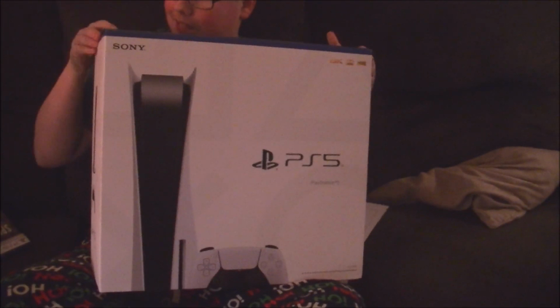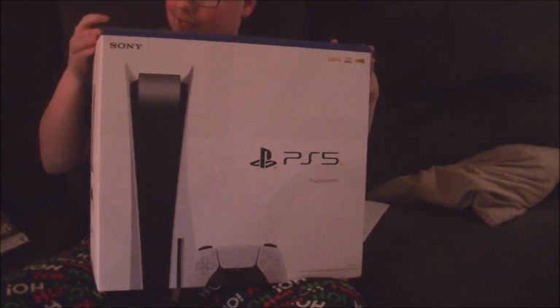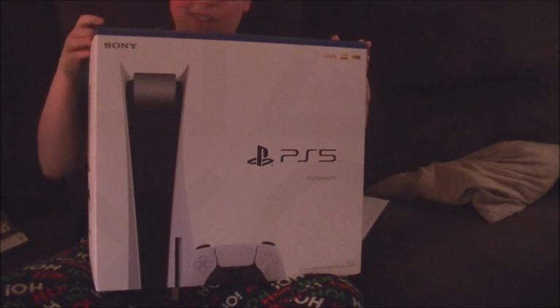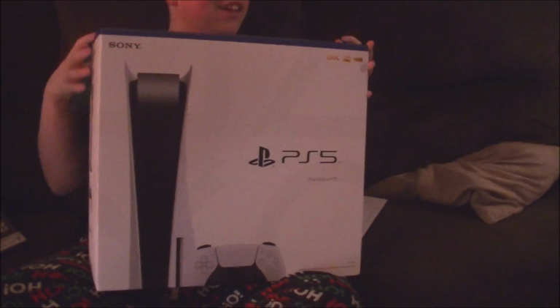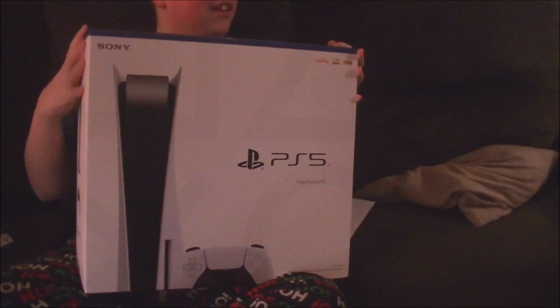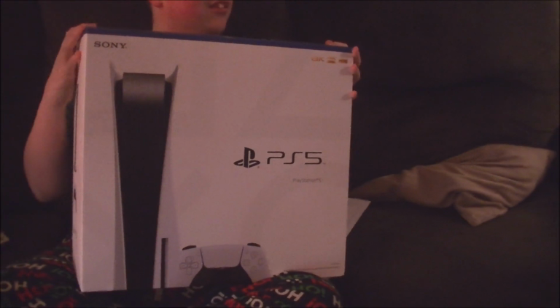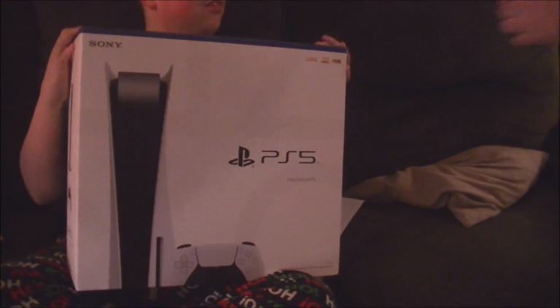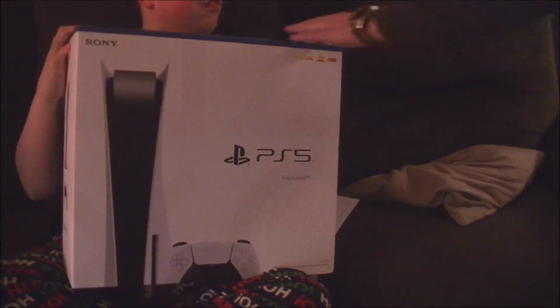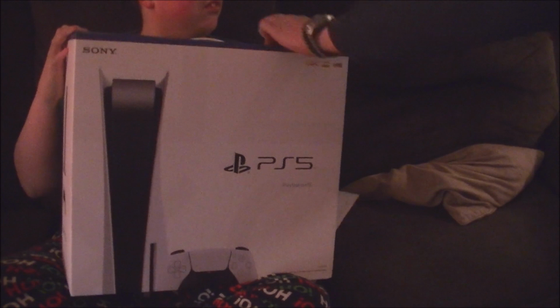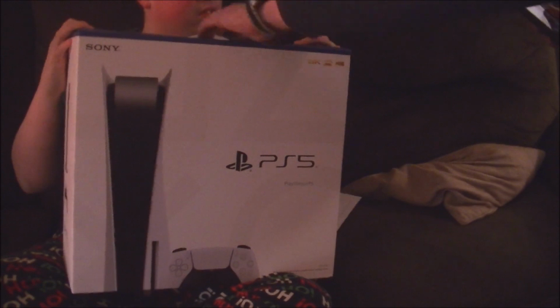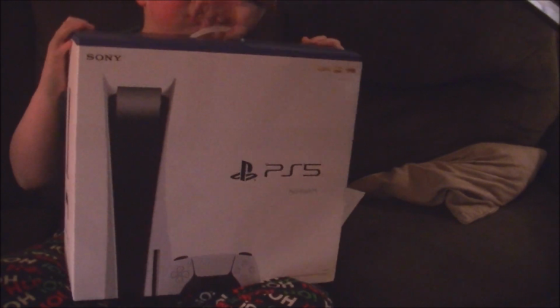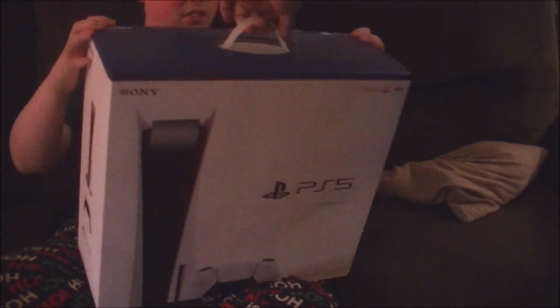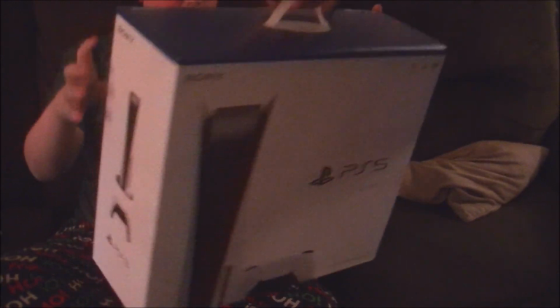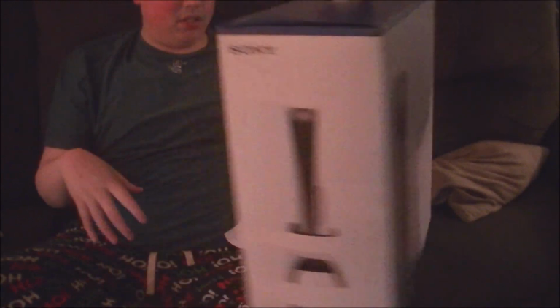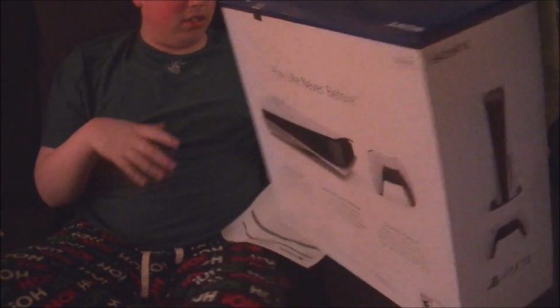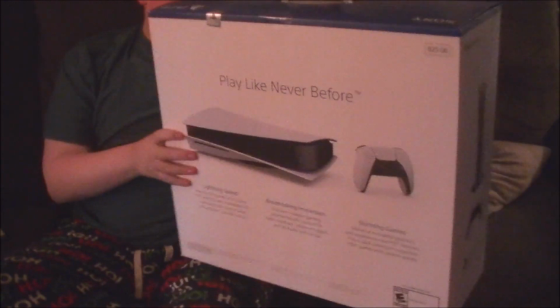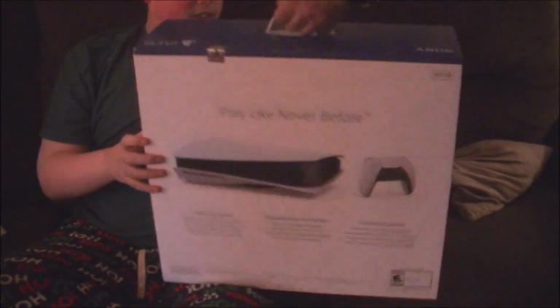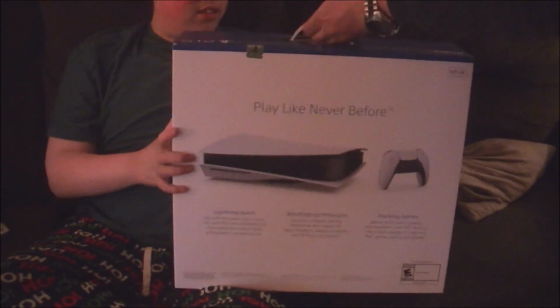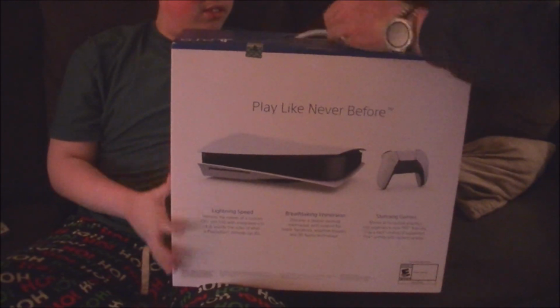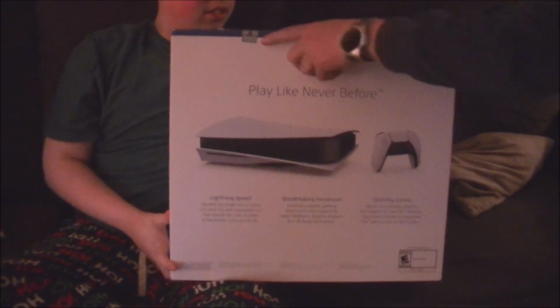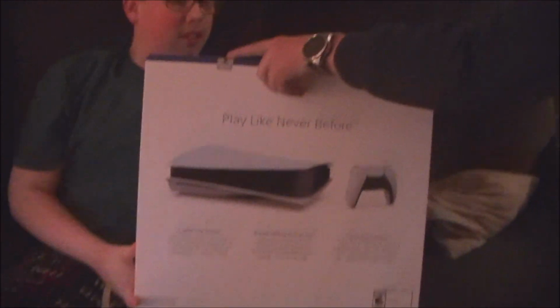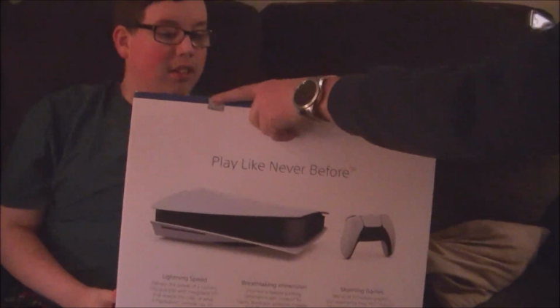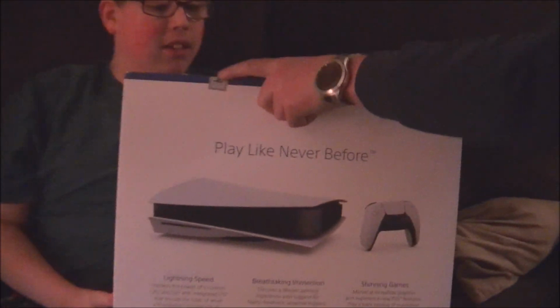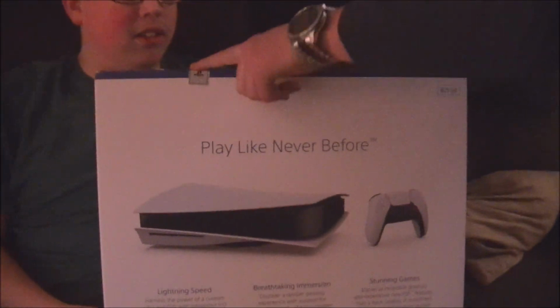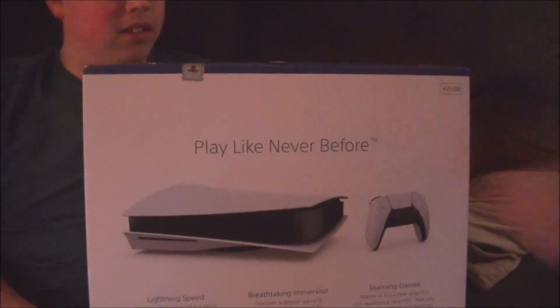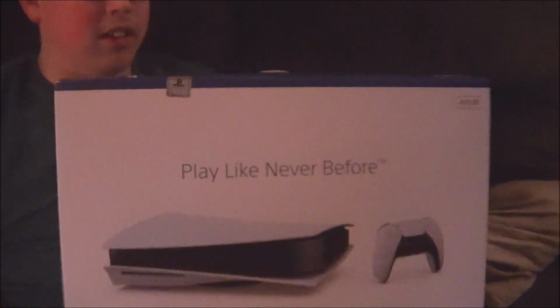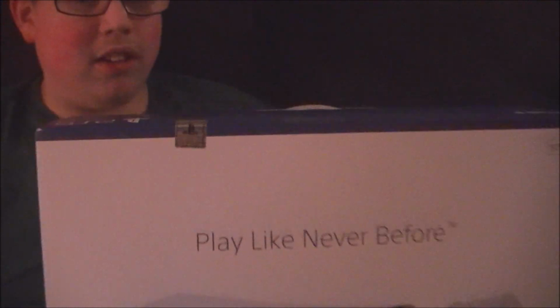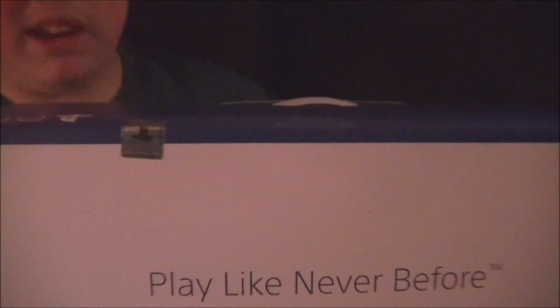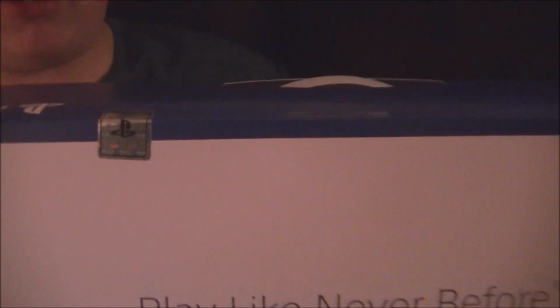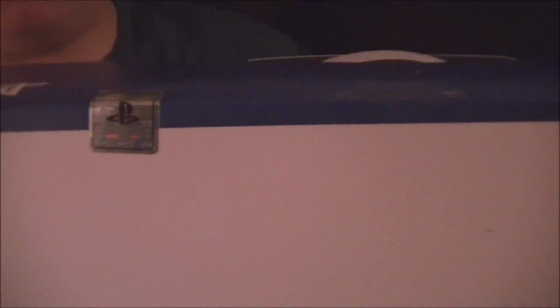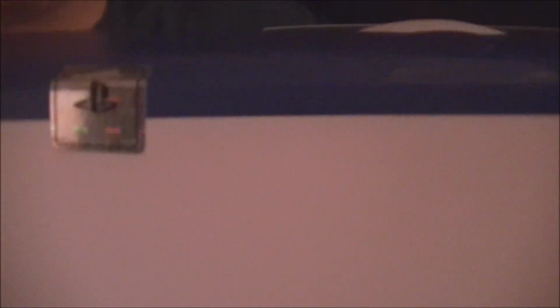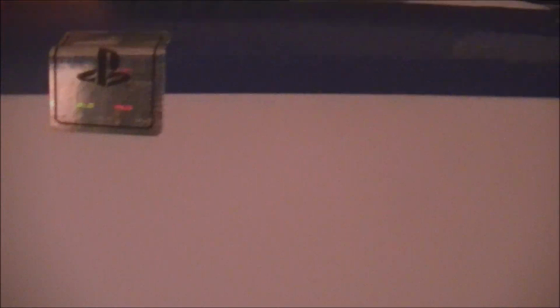Brand new — make sure you guys show the seal. It's got an official PlayStation seal right here. See right here? It's never been opened. It's brand new. It's completely brand new.